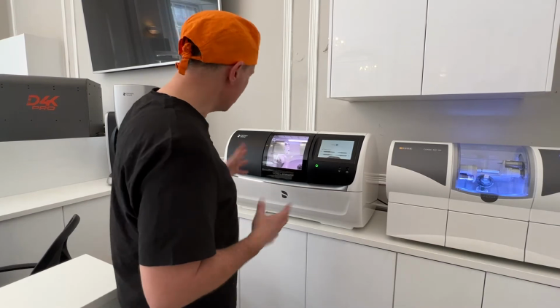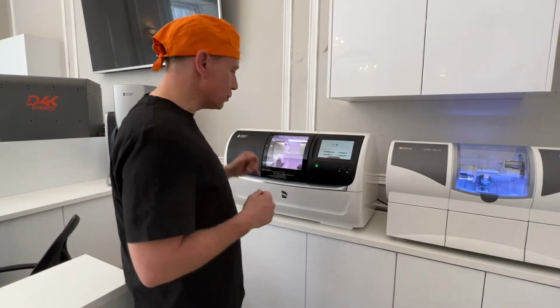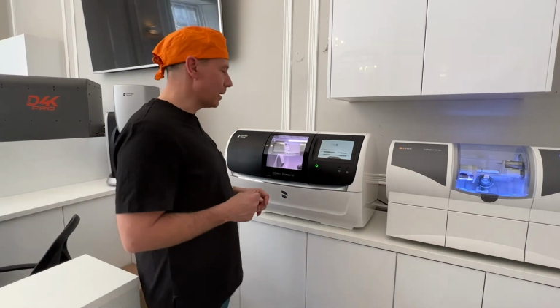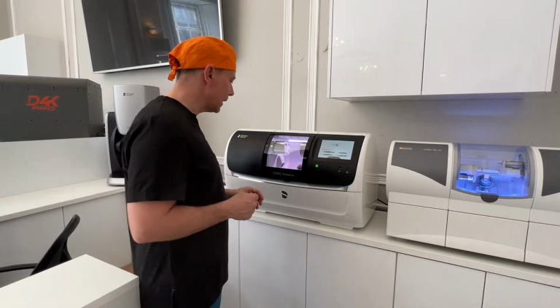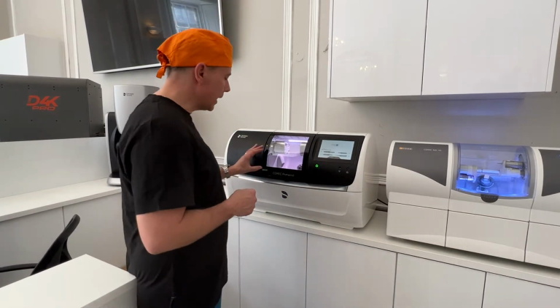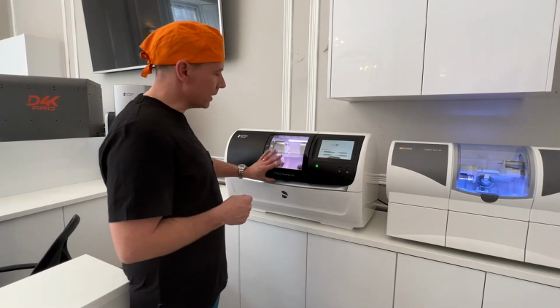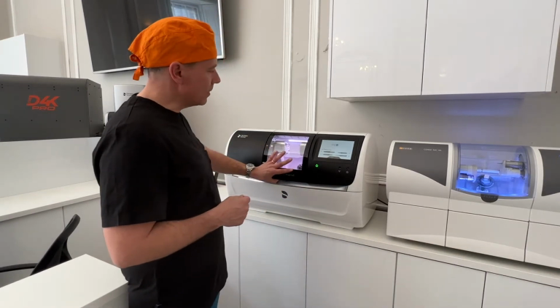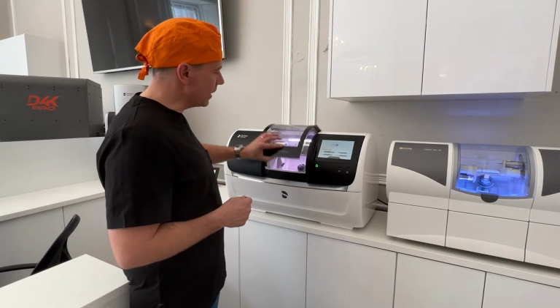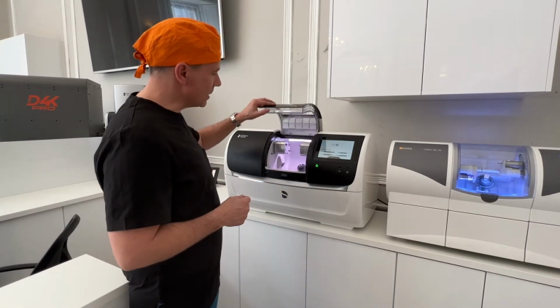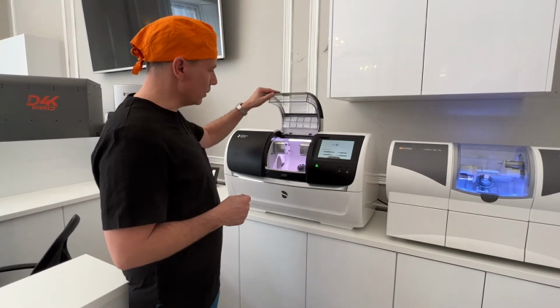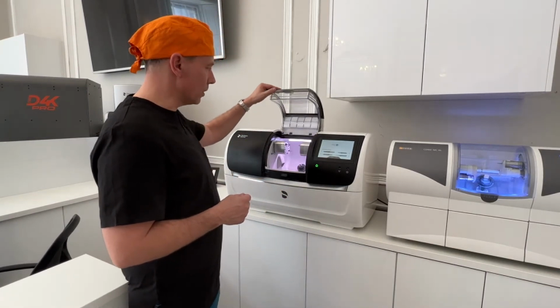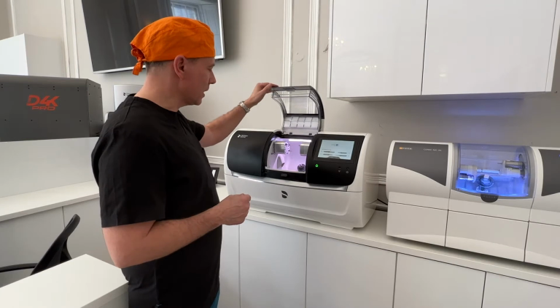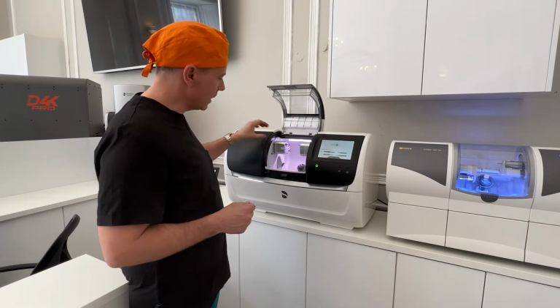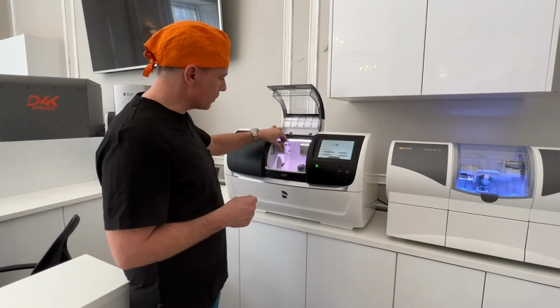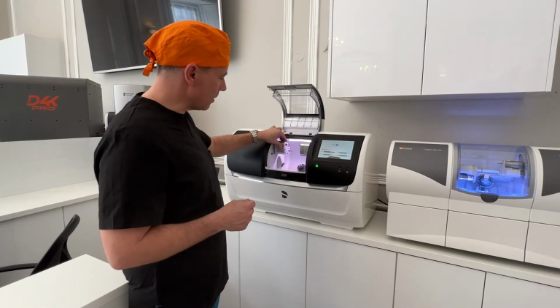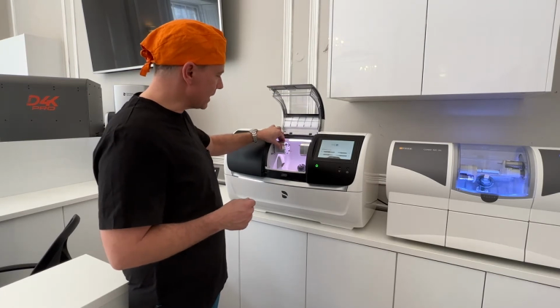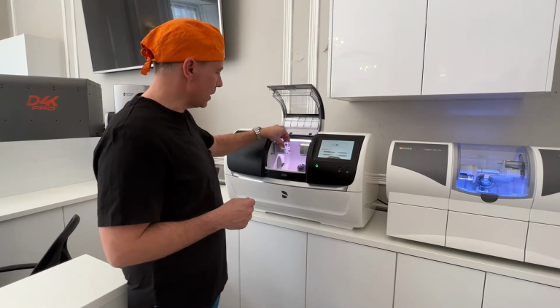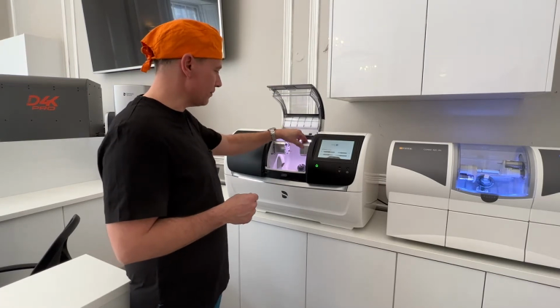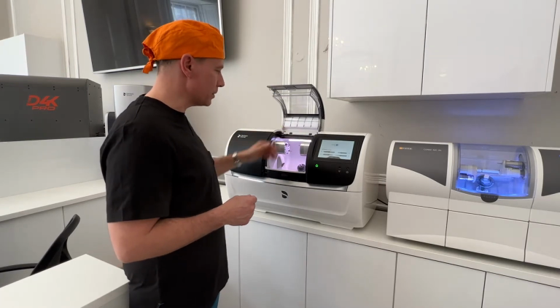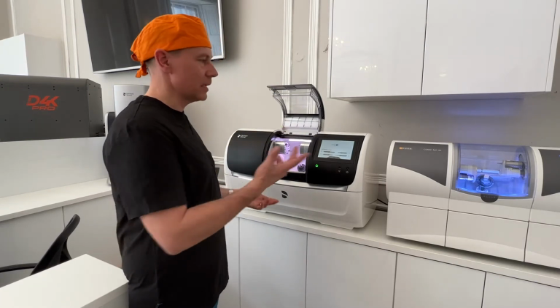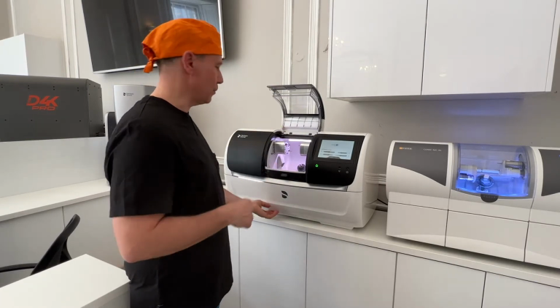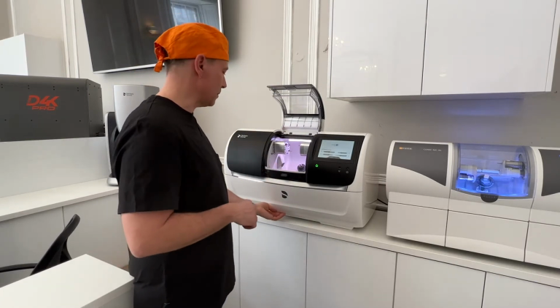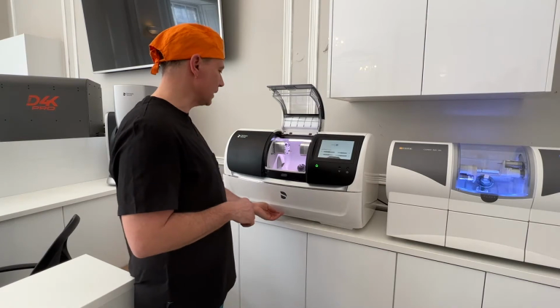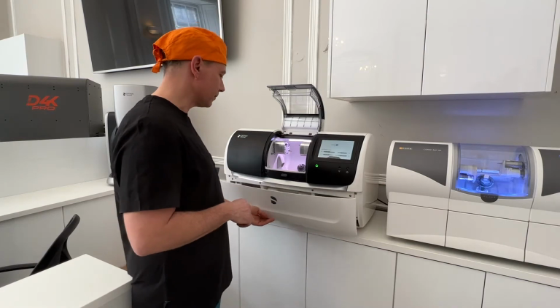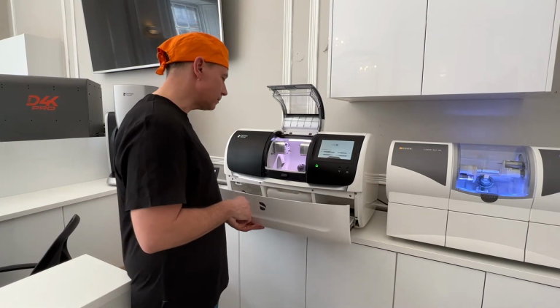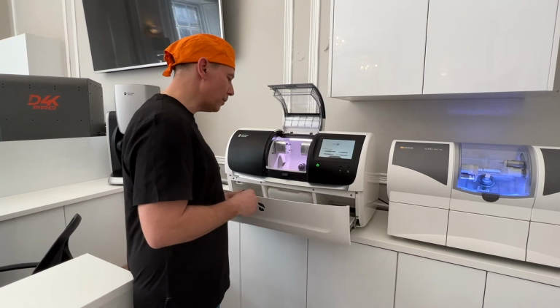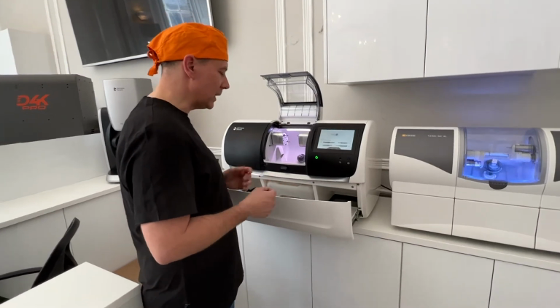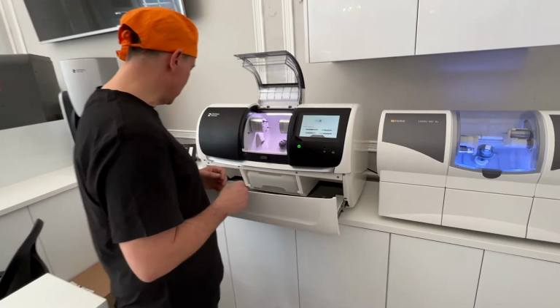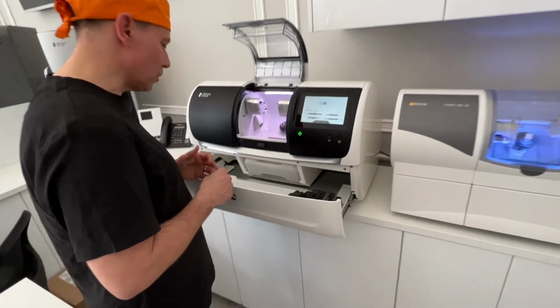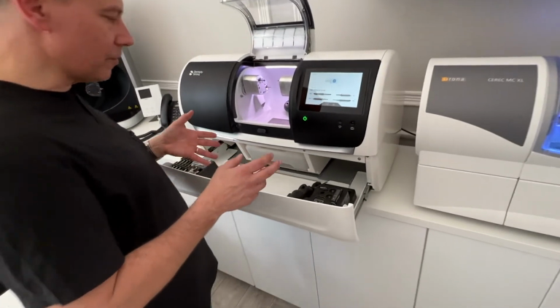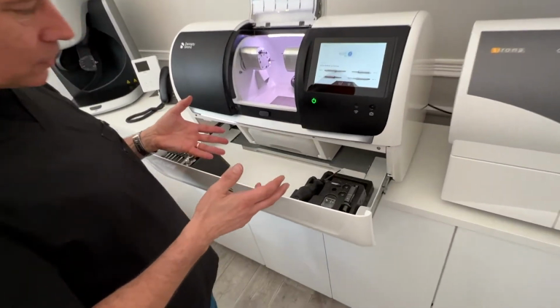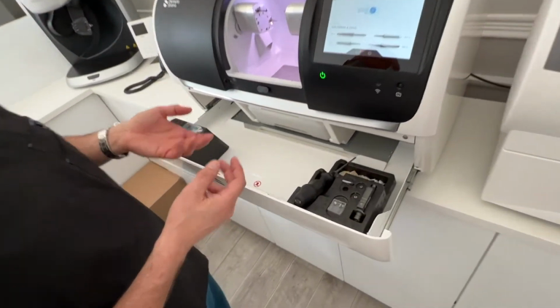If we start with the PrimeMill, it's very nice to see the solid door on here, and then of course we have our setup with the four motors, in the same way as the MCXL. When we move in here in the drawer we have quite a lot of compartments.